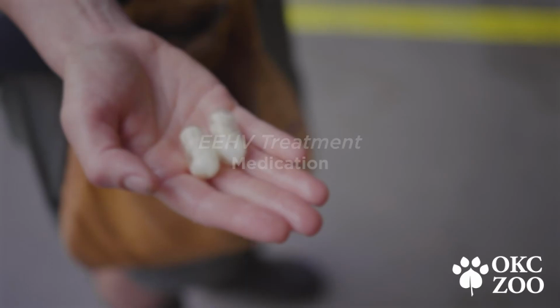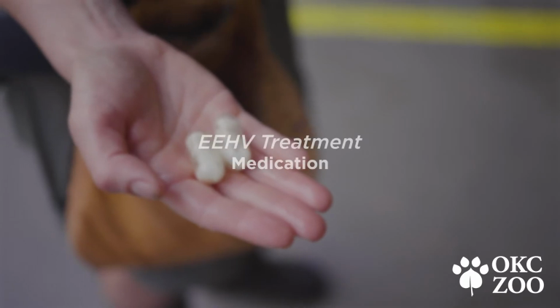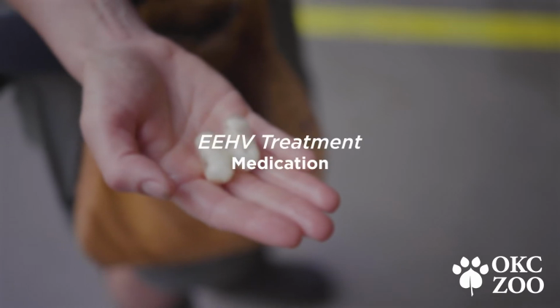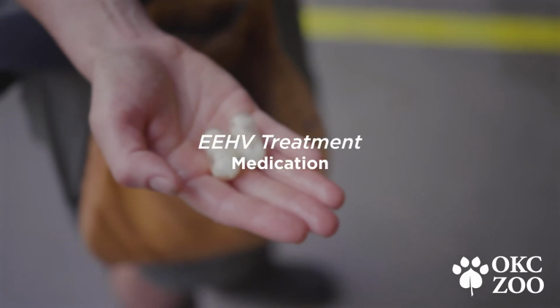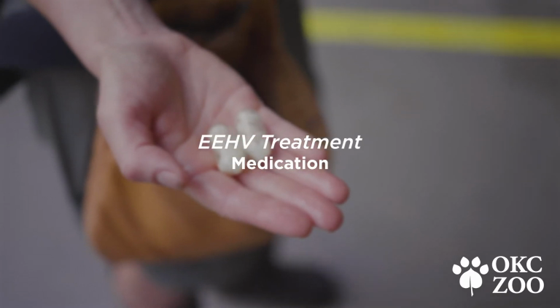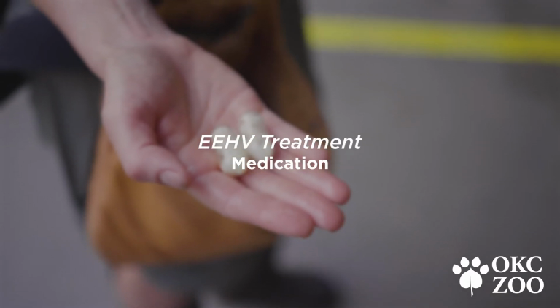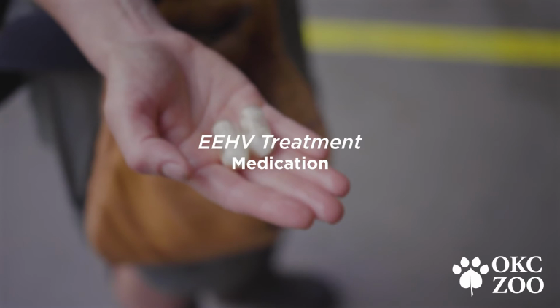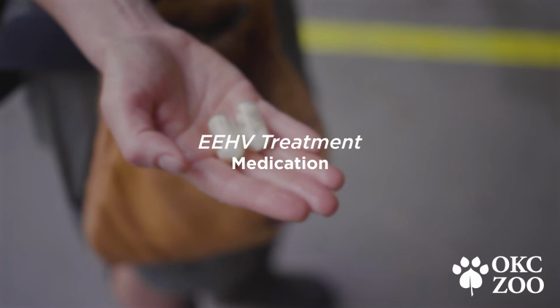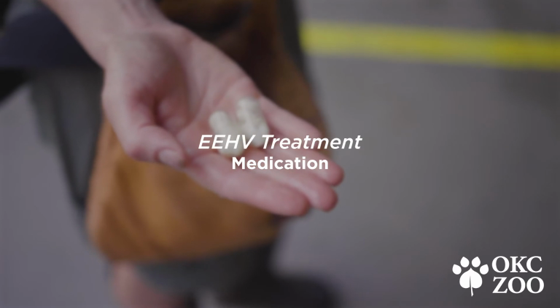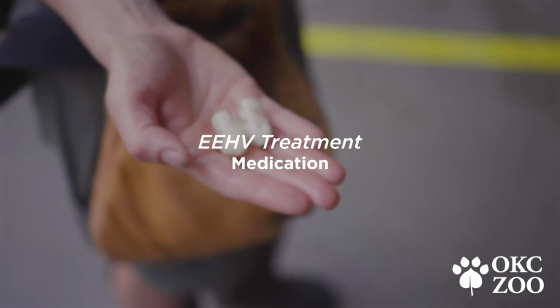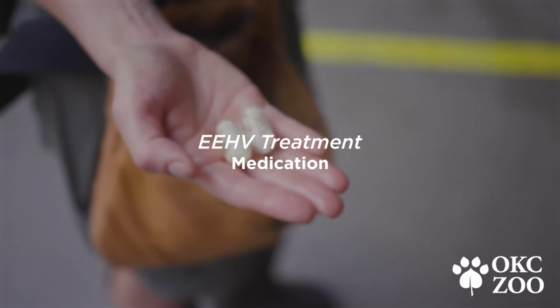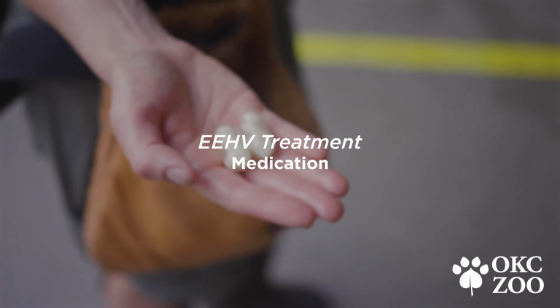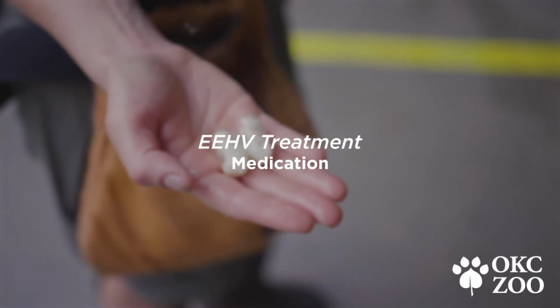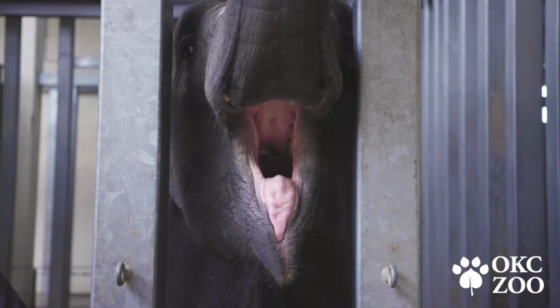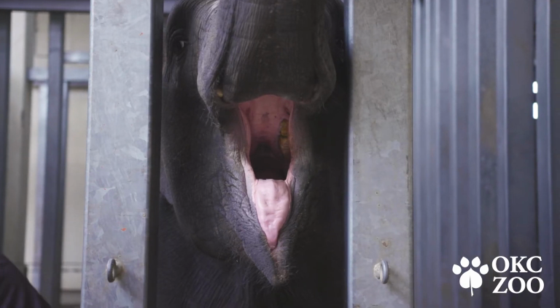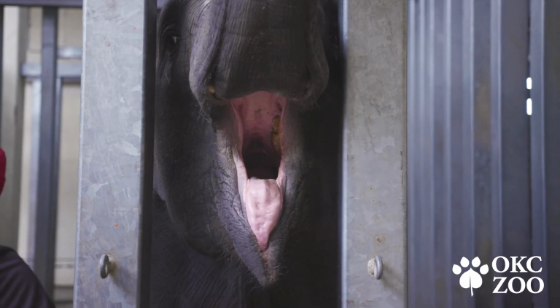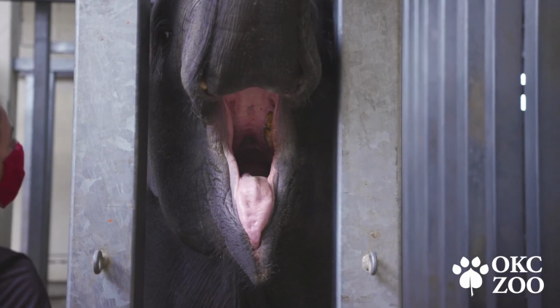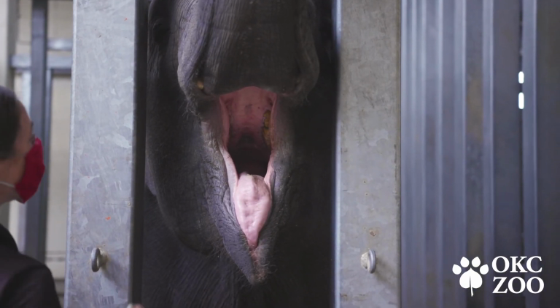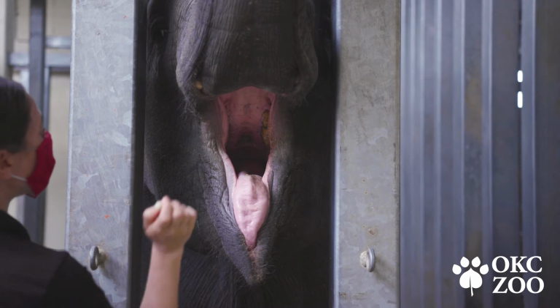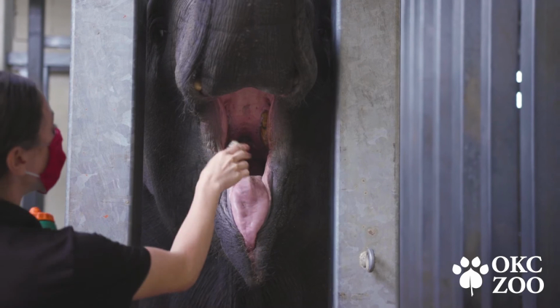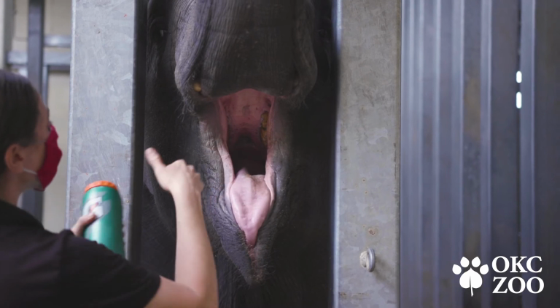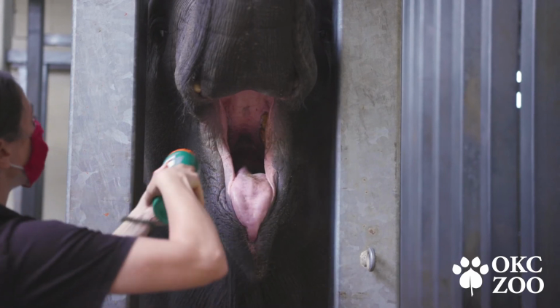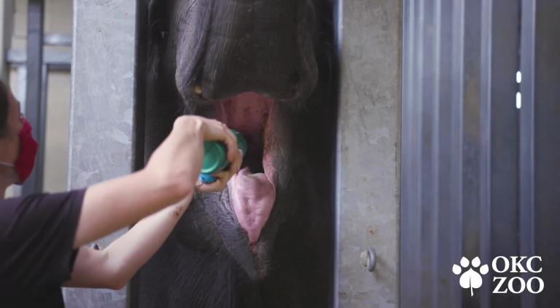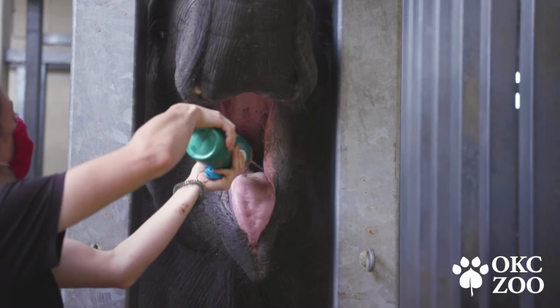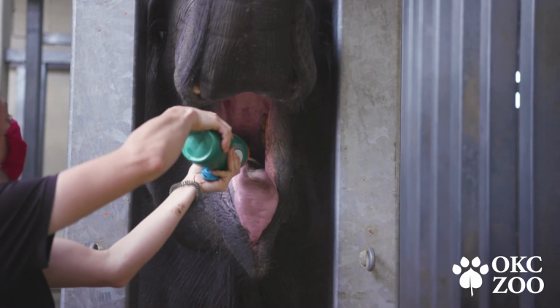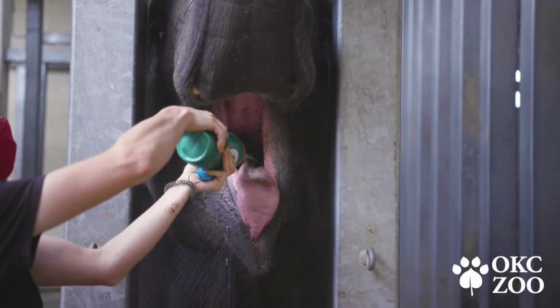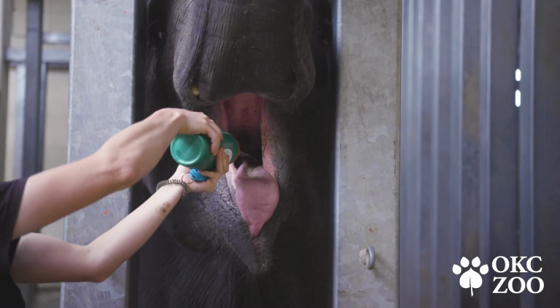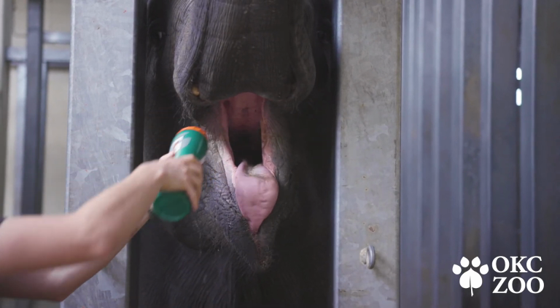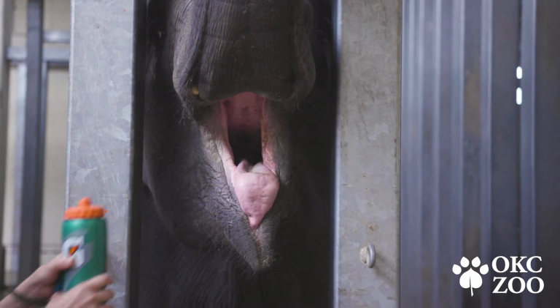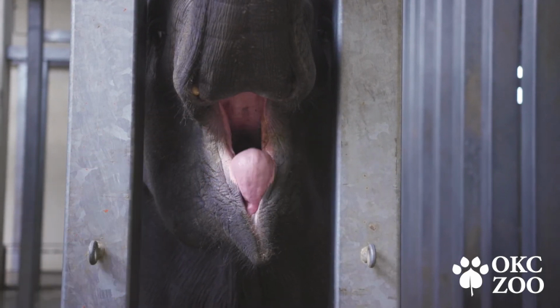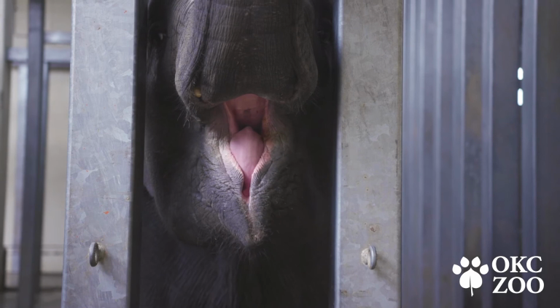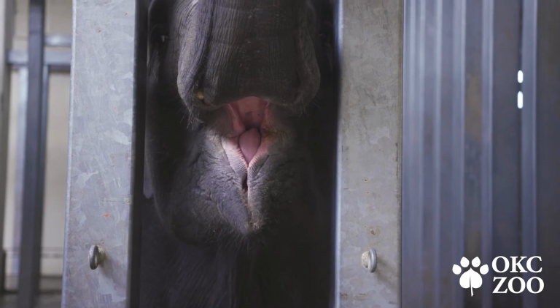One of the most important aspects of EHV treatment is administering antiviral medications. We practice with our elephants to swallow capsules — they have vitamin C inside — and then the elephants get a yummy apple juice drink afterwards to make it an overall very positive experience.